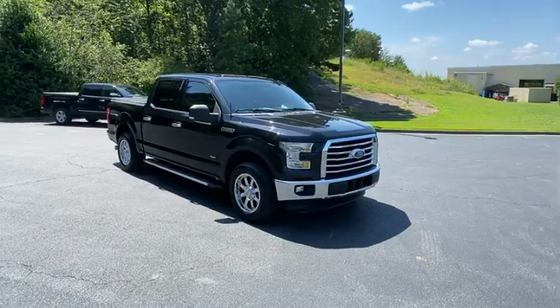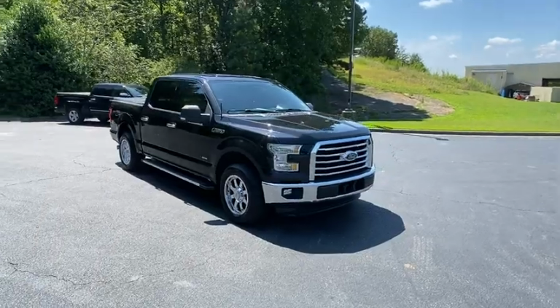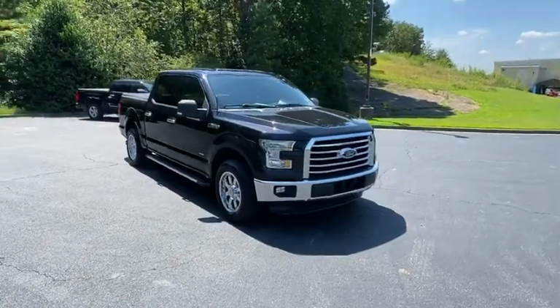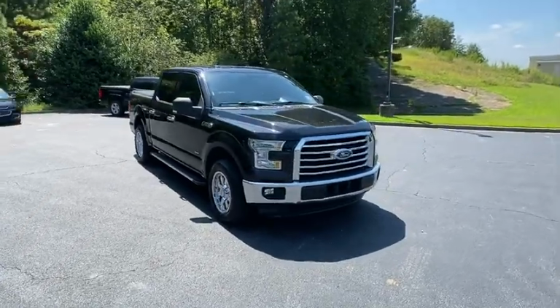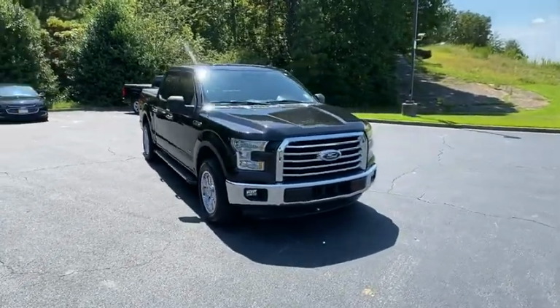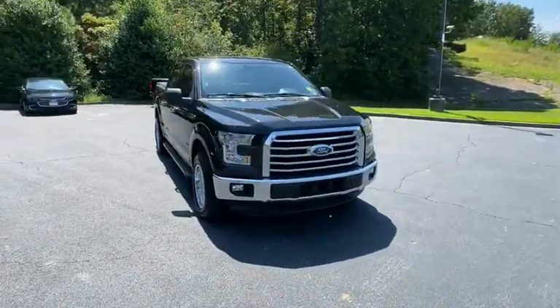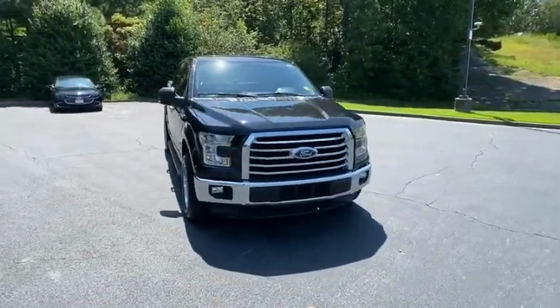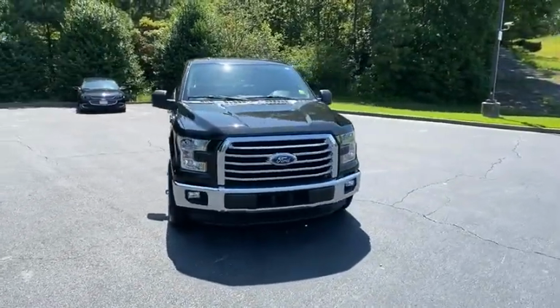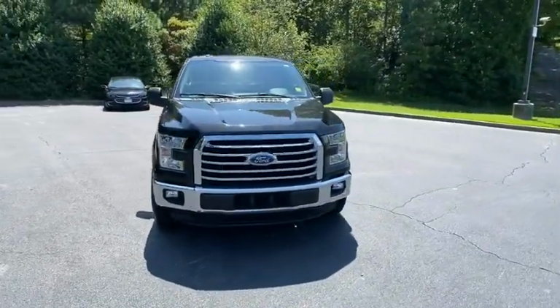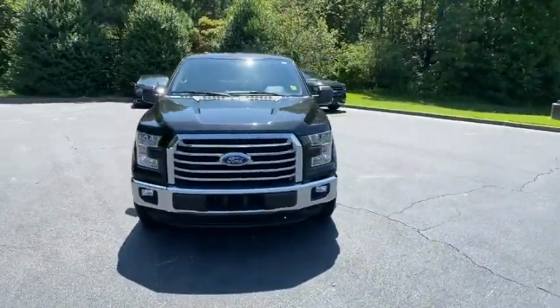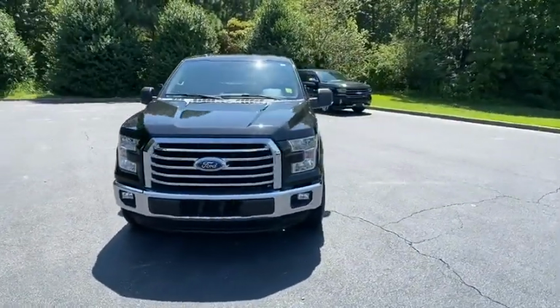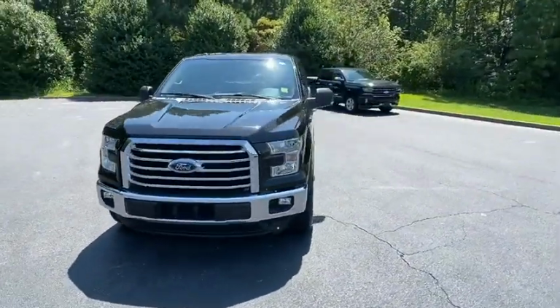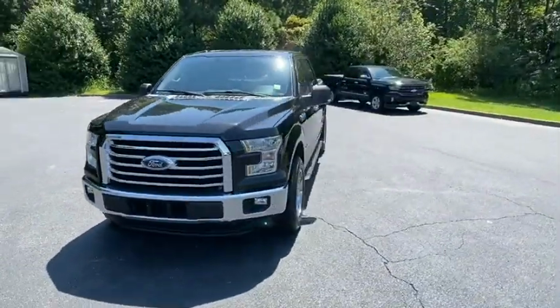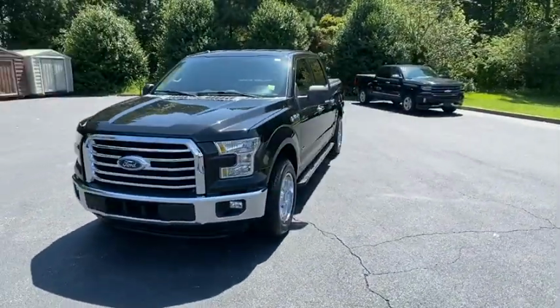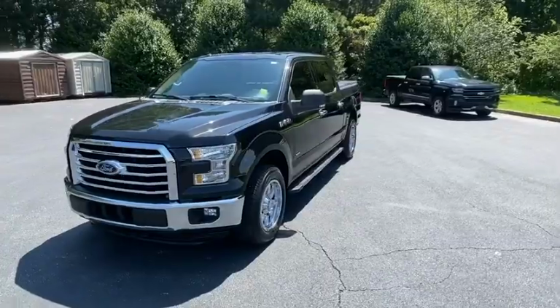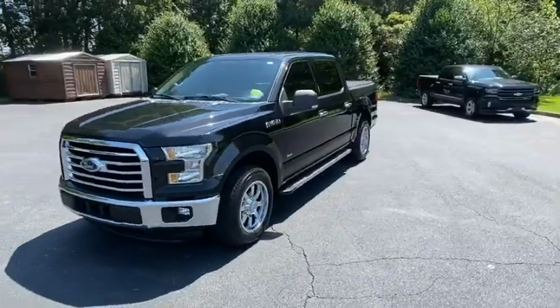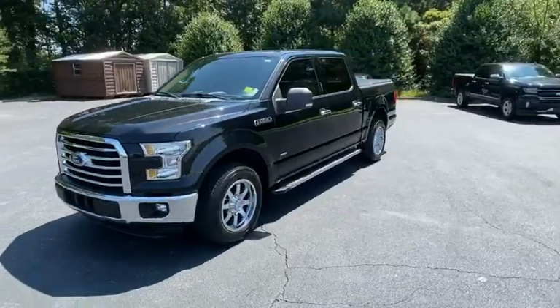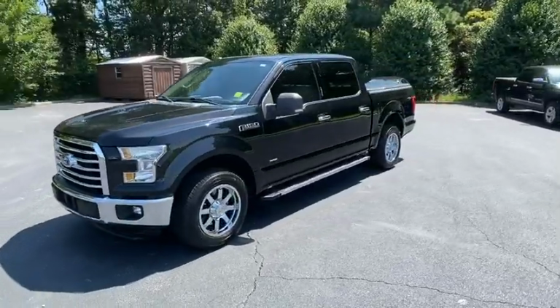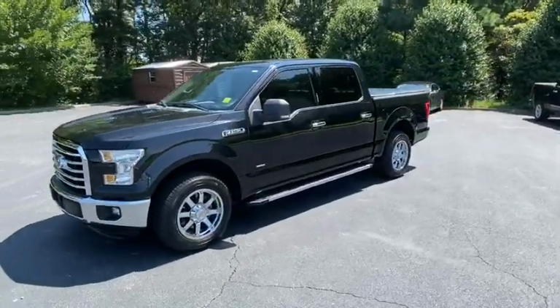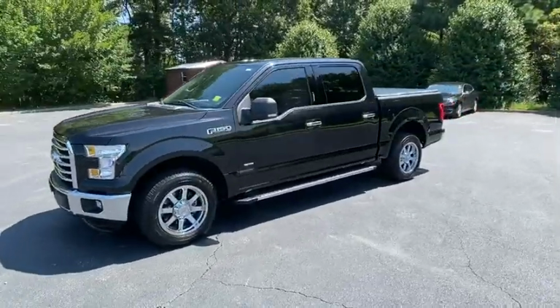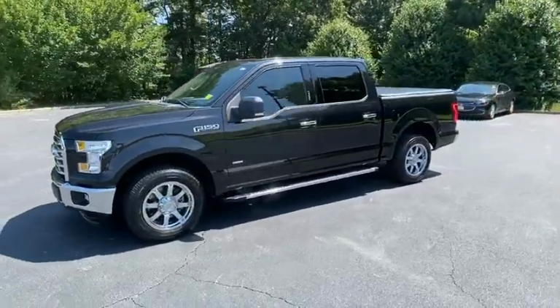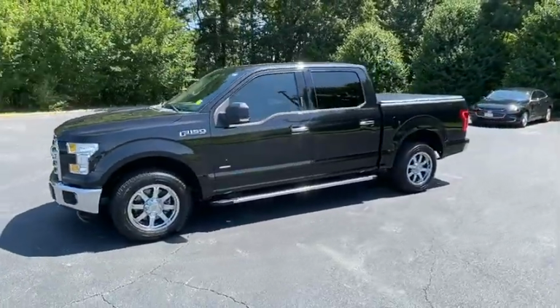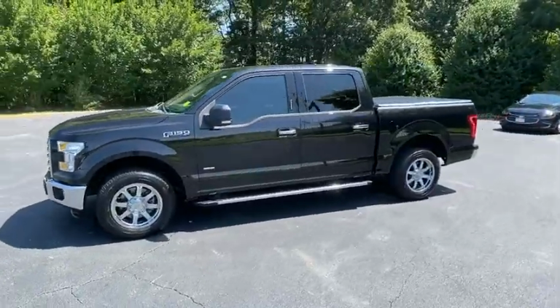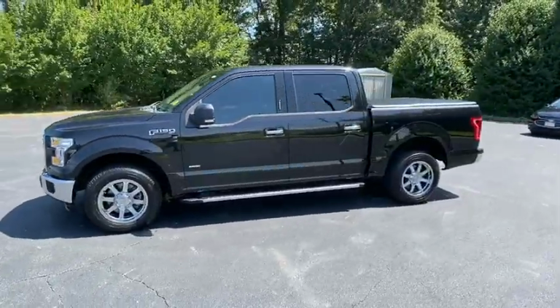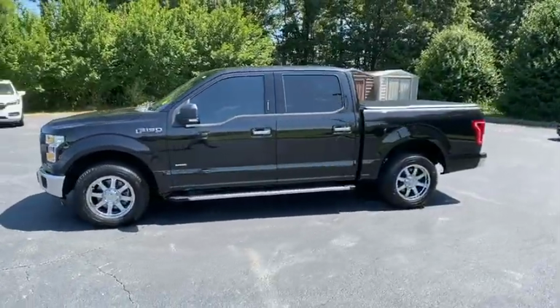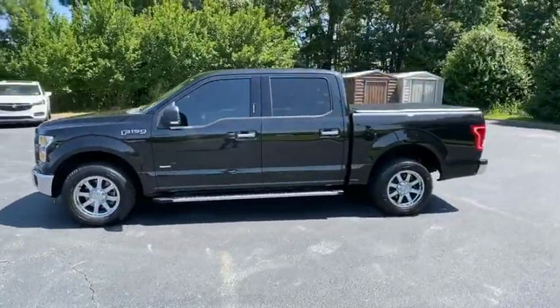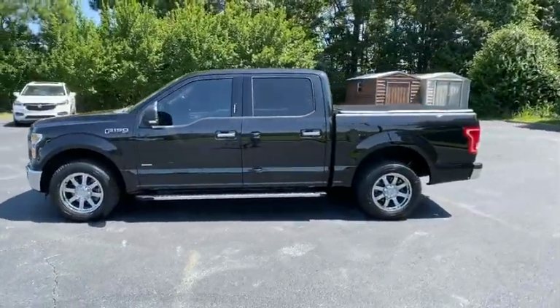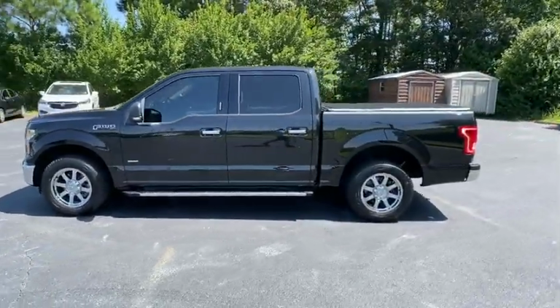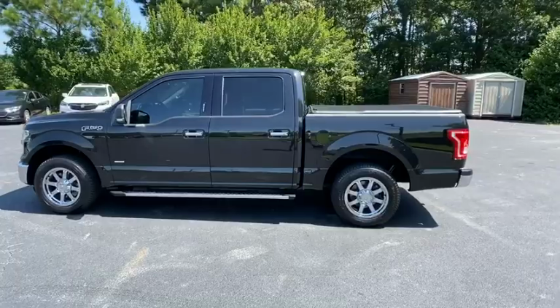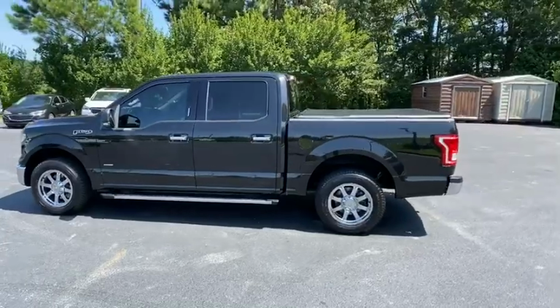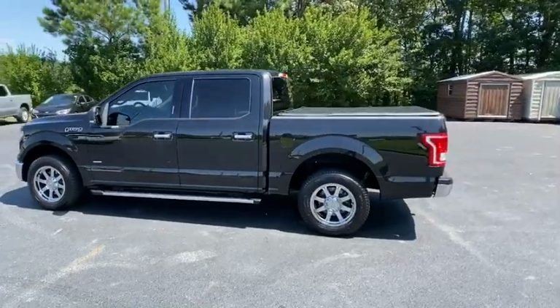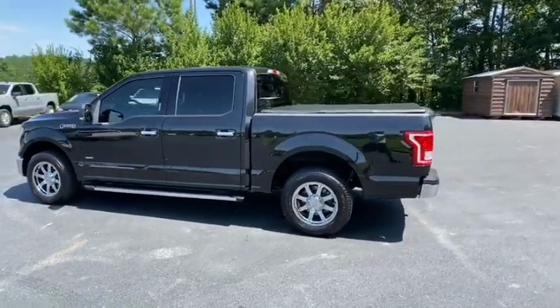We are pleased to show you the 2015 Ford F-150. A Ford F-150 knows how to handle any situation. It's built to follow orders. No whining.